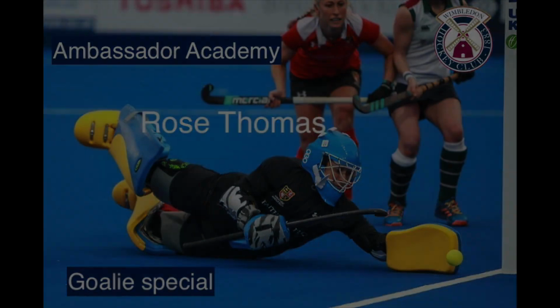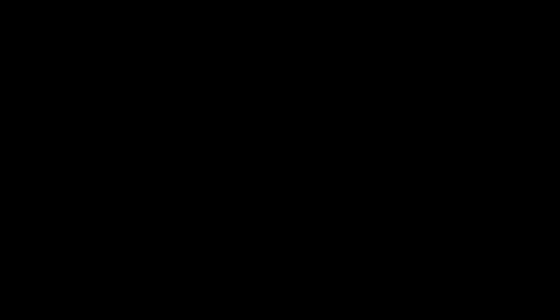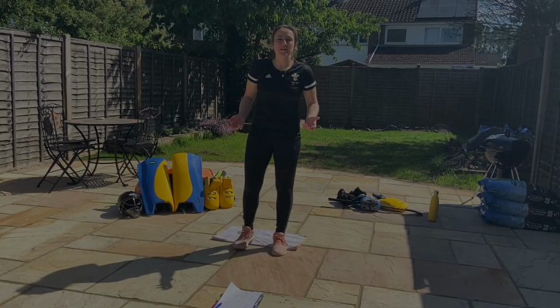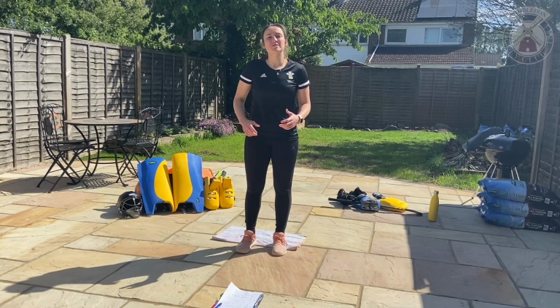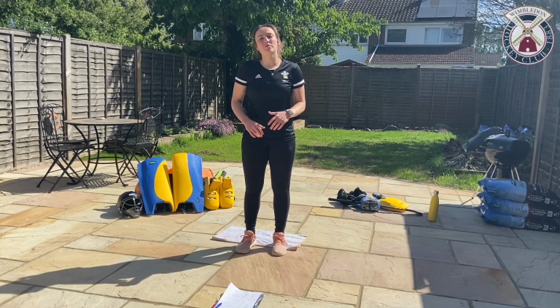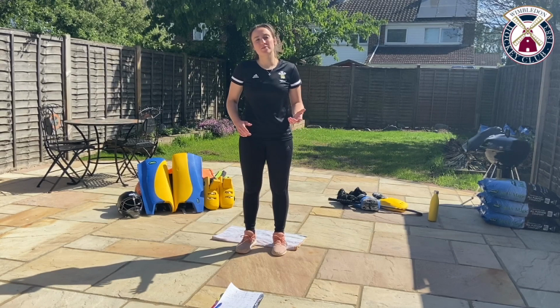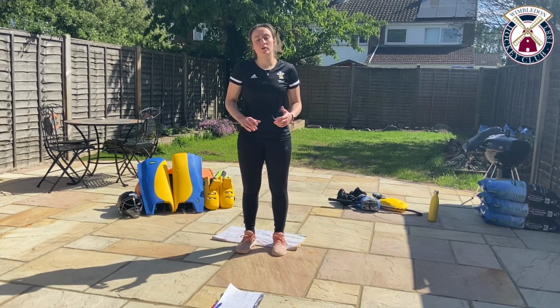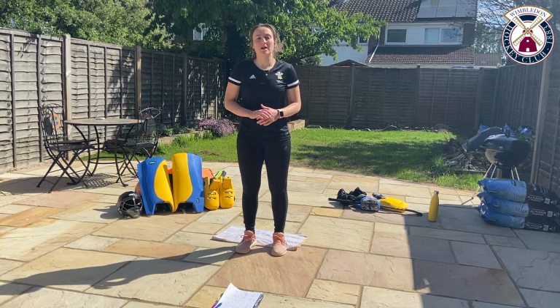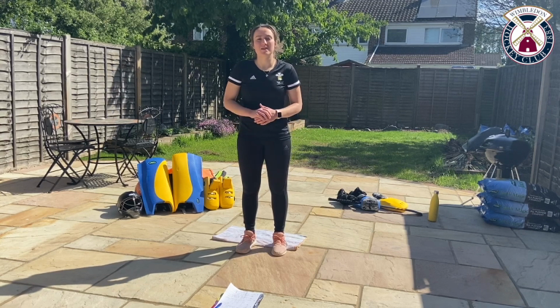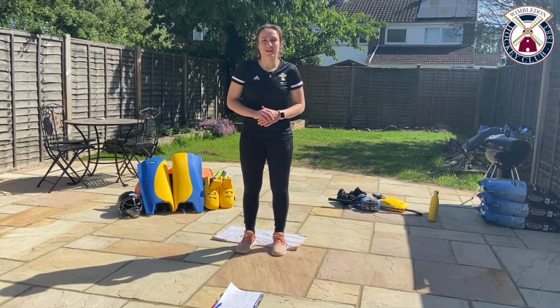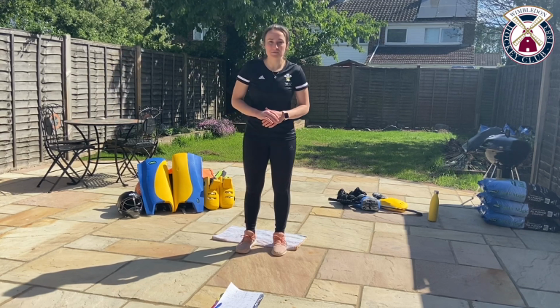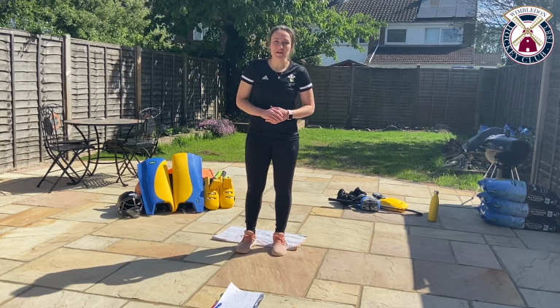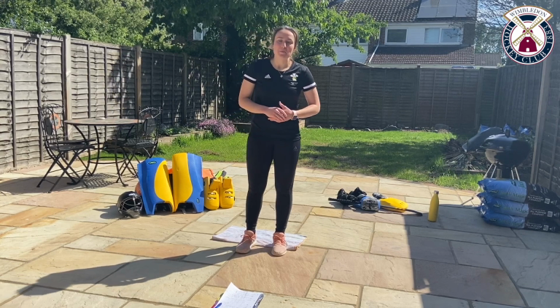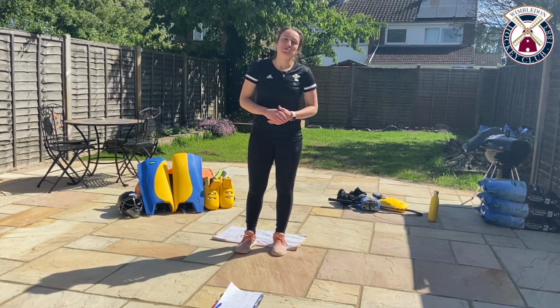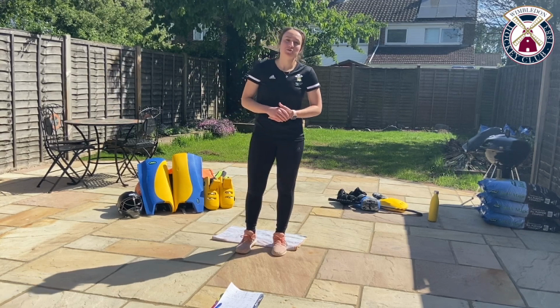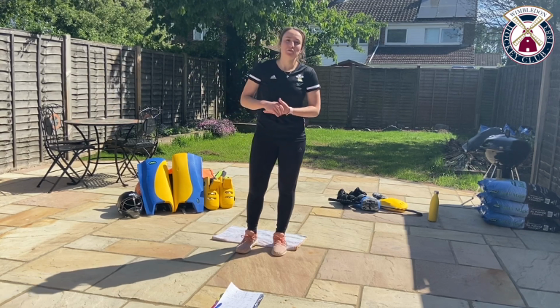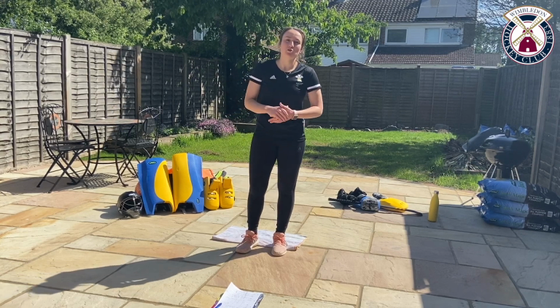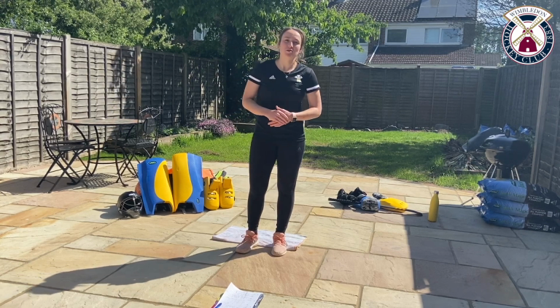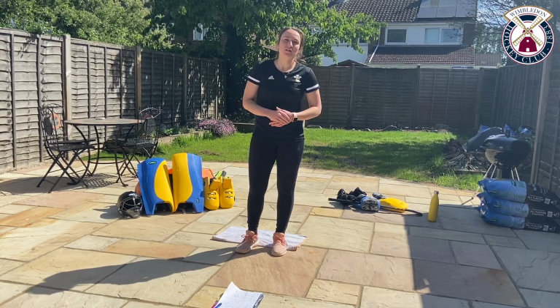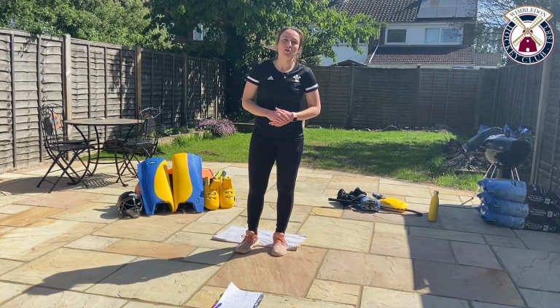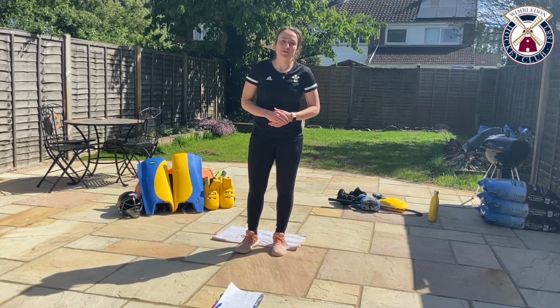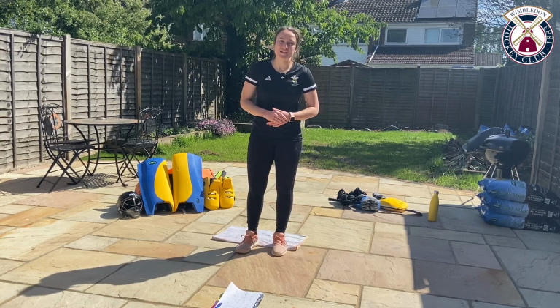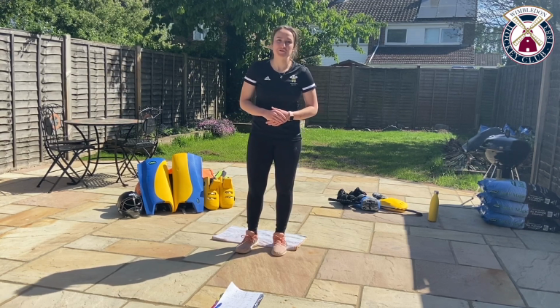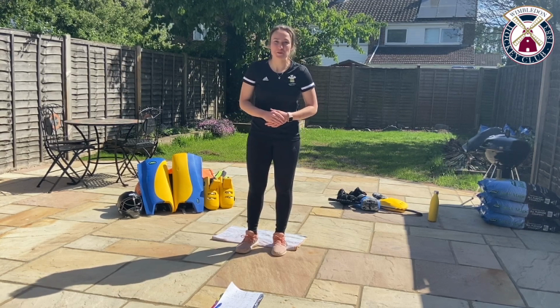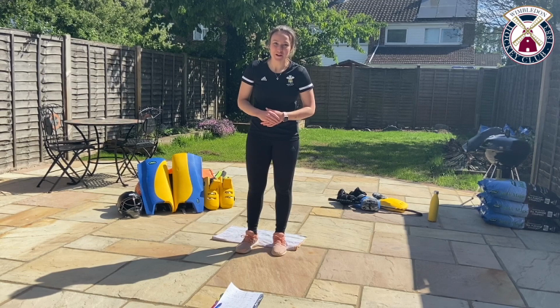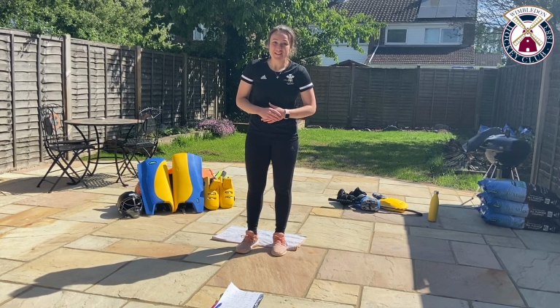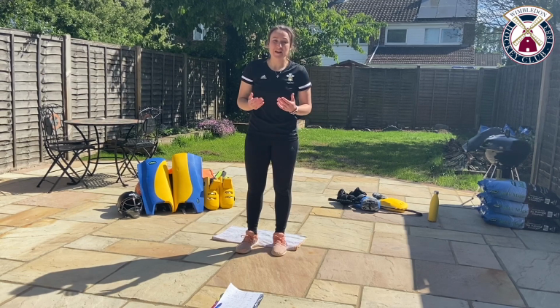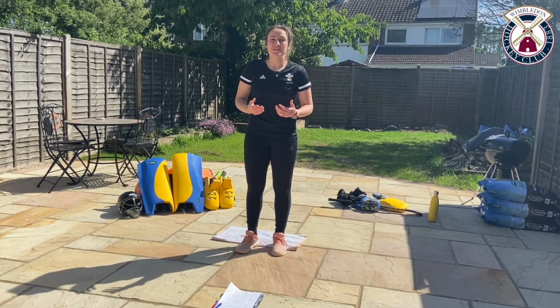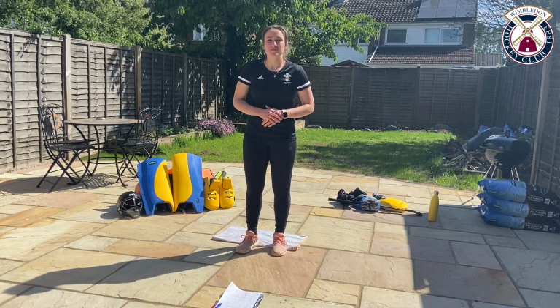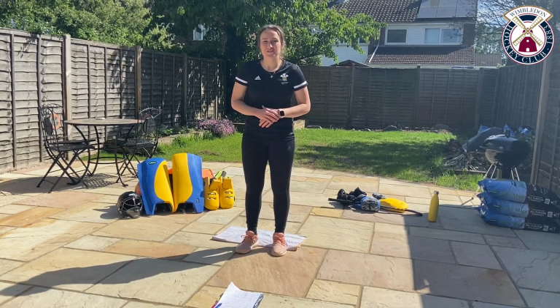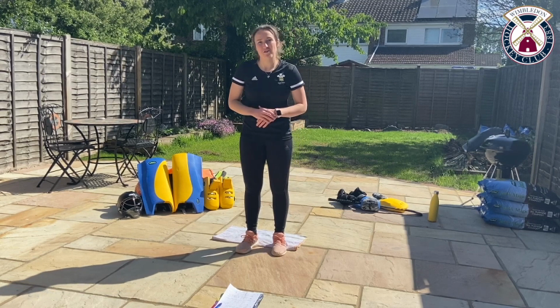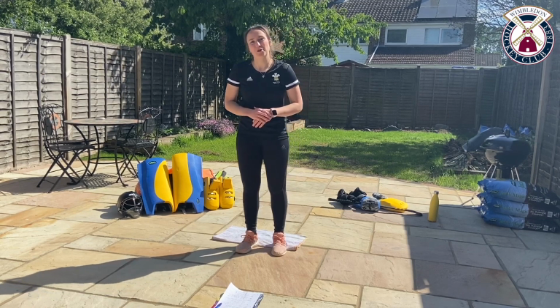Hello and welcome to the Wimbledon Hoggy Club Ambassador Academy. My name is Rose. I'm from Great Britain and a current Wales international goalkeeper. Today I'm going to take you through a session in groundwork.